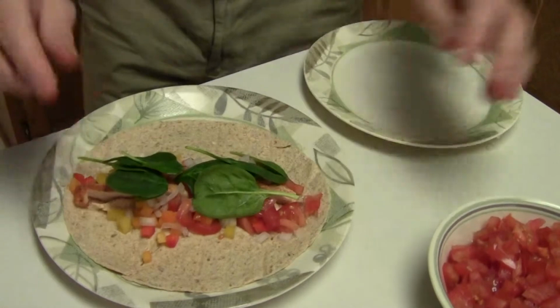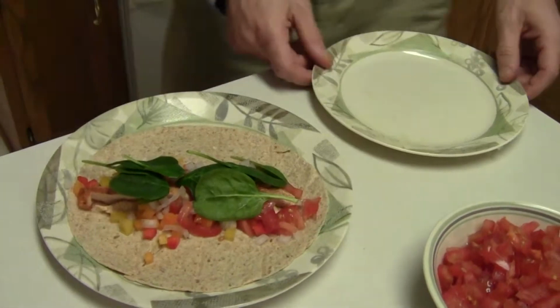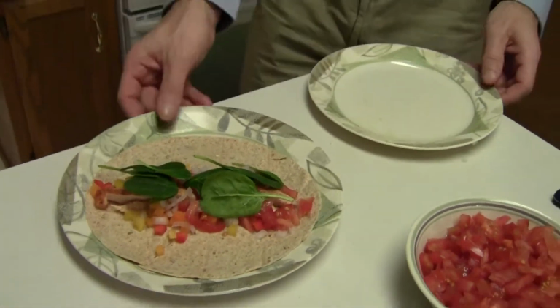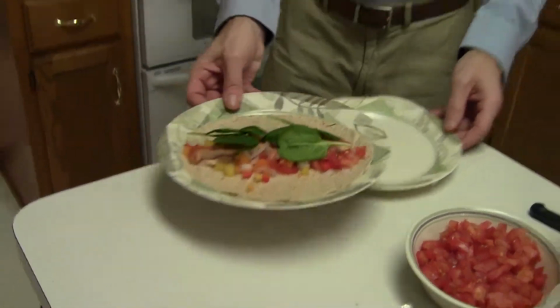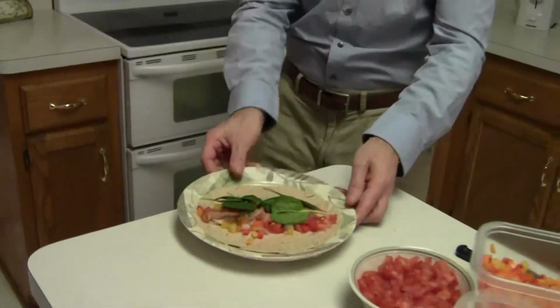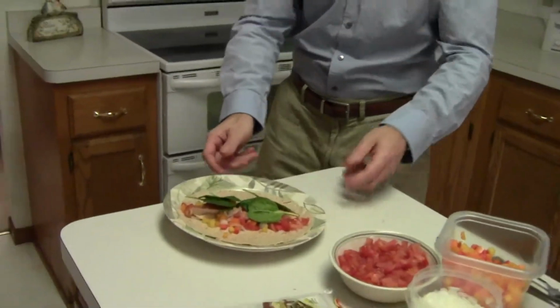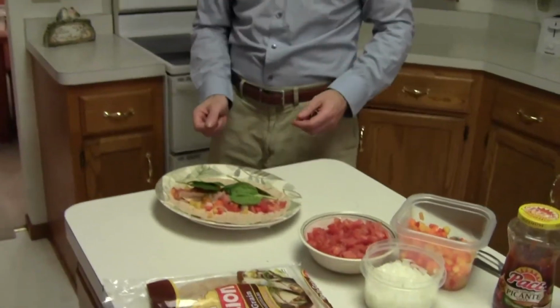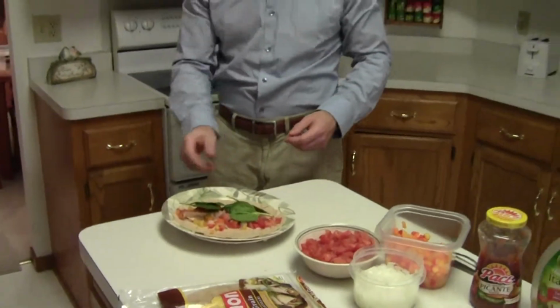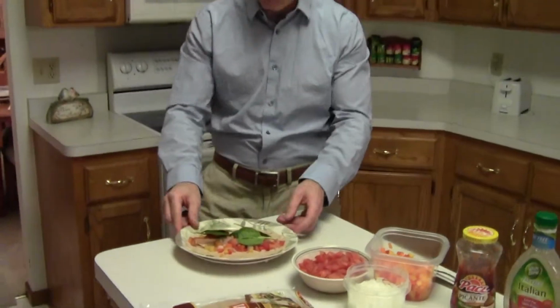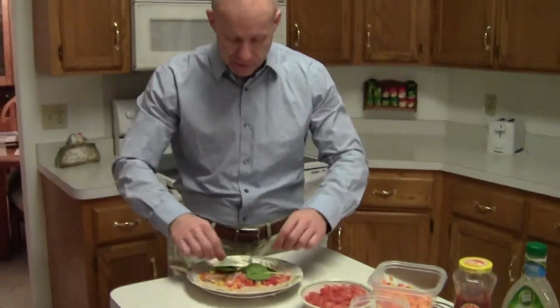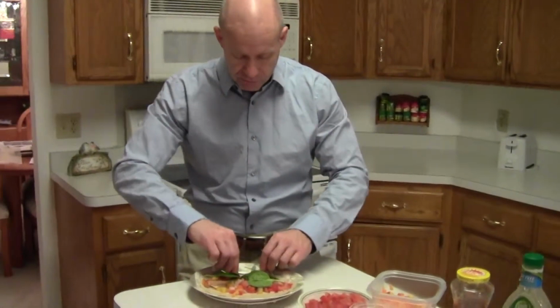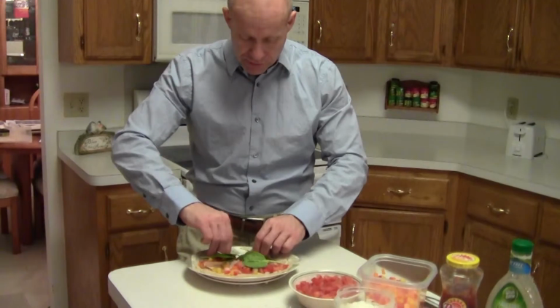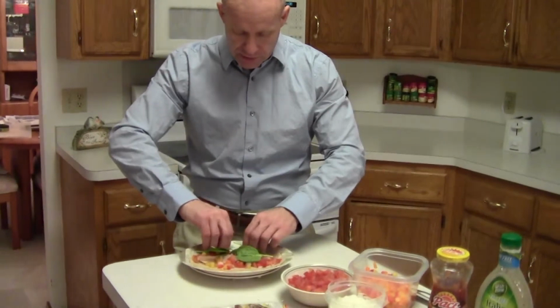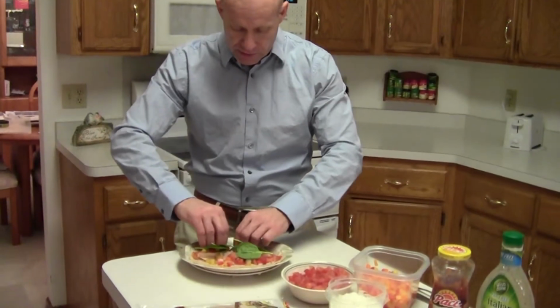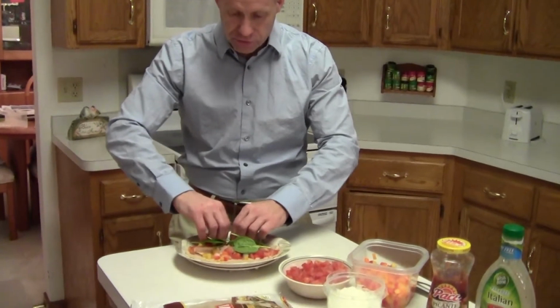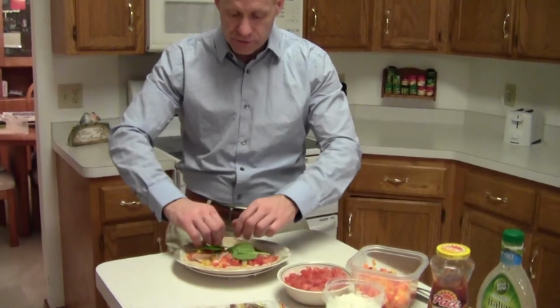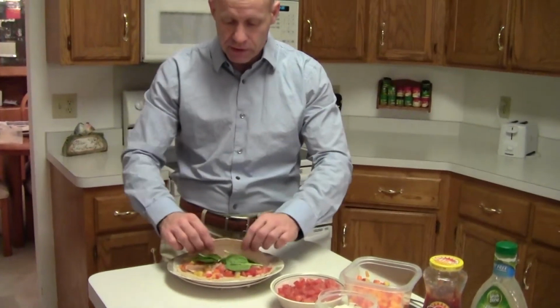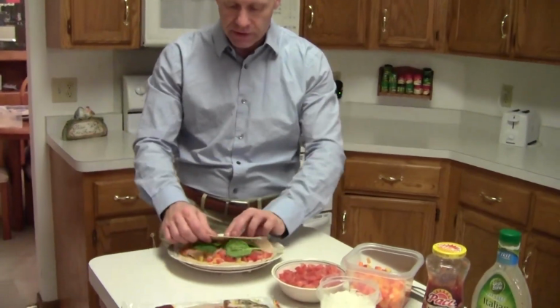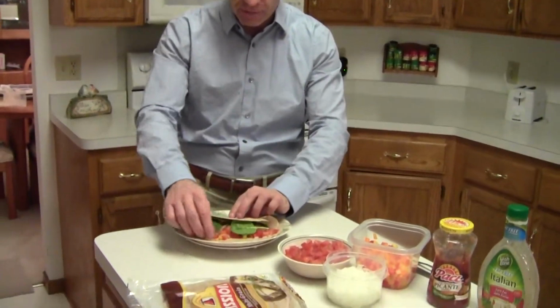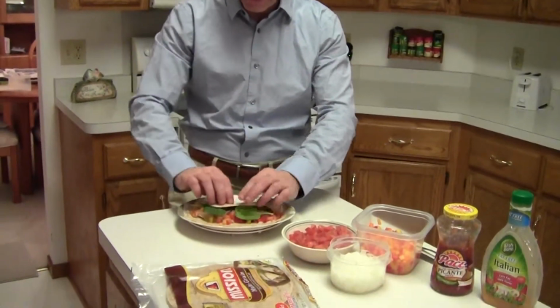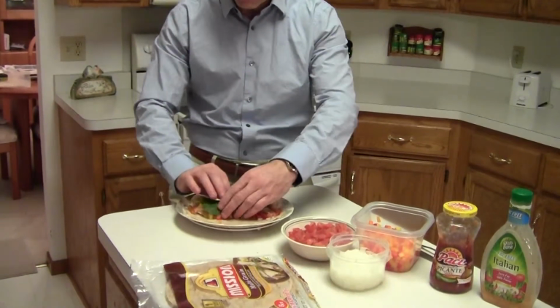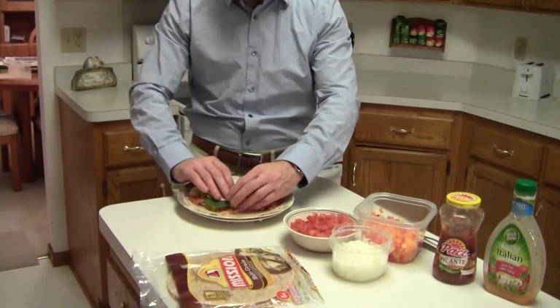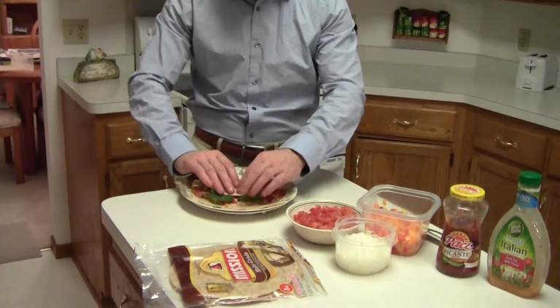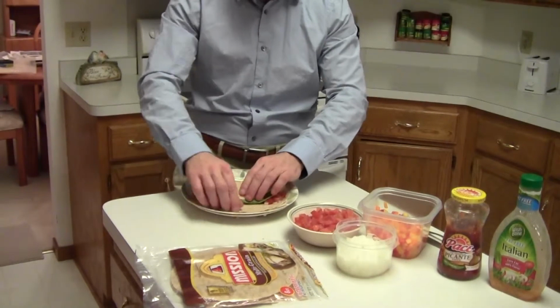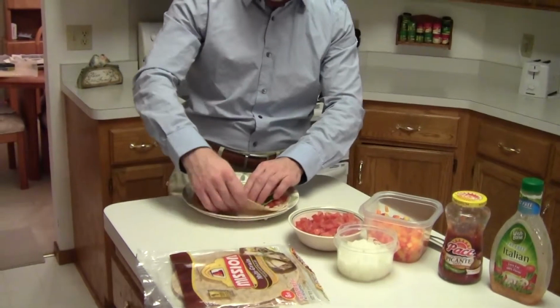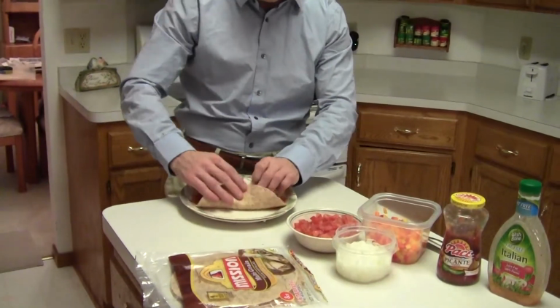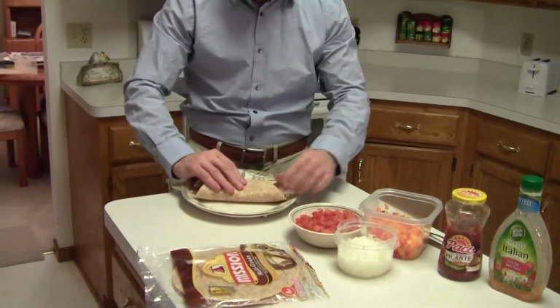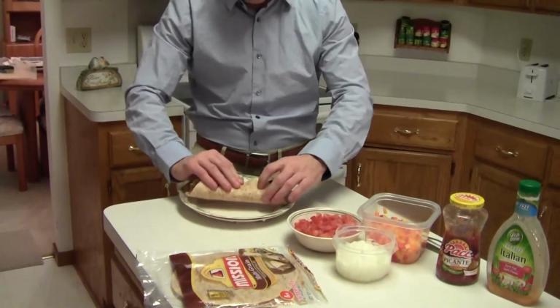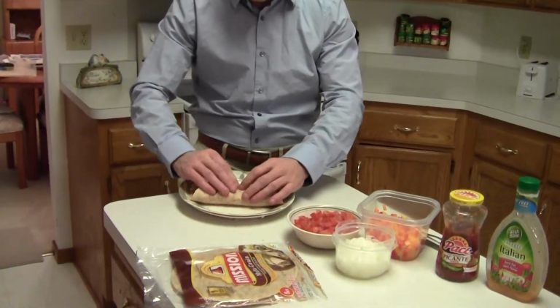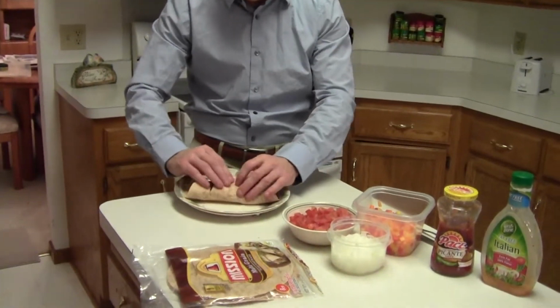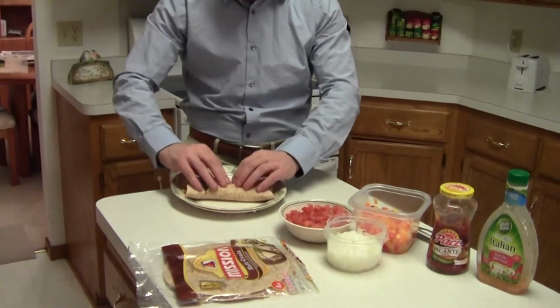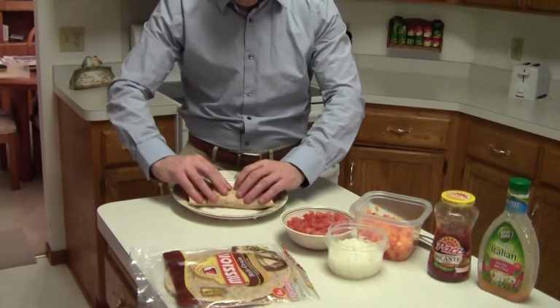Then we'll just kind of glaze our spinach in as equally as we can. There you've got yourself a nice full wrap. Now we'll try to do the tricky part — squeeze it all in and fold it over like so.